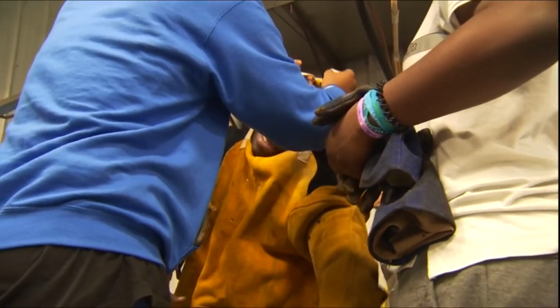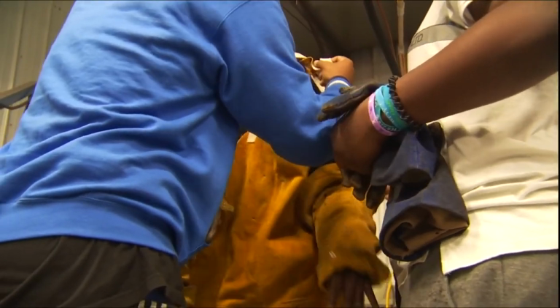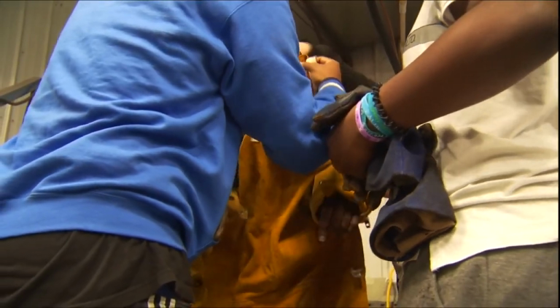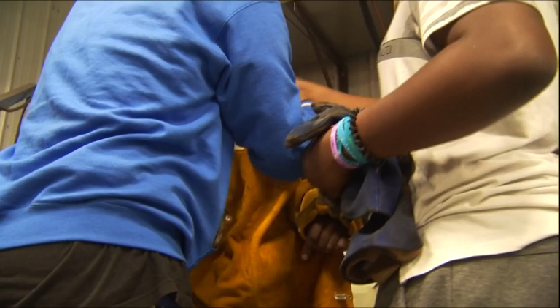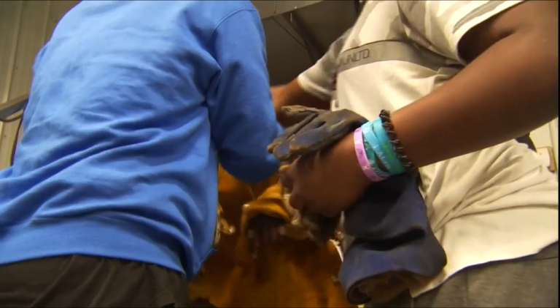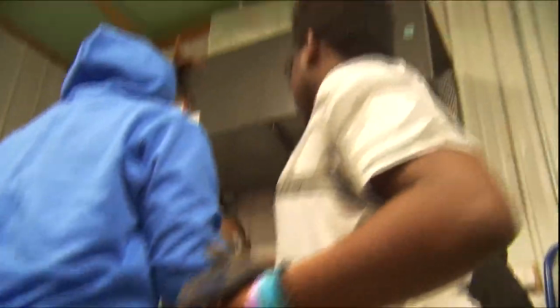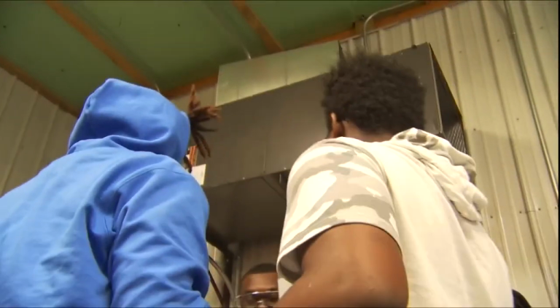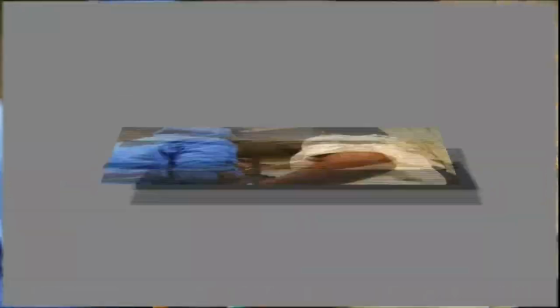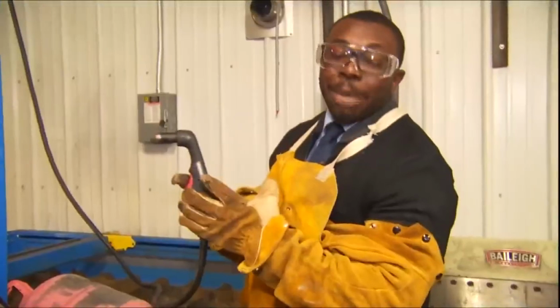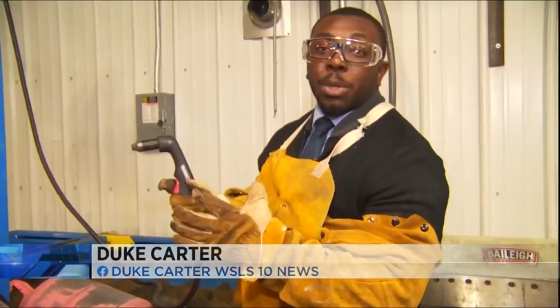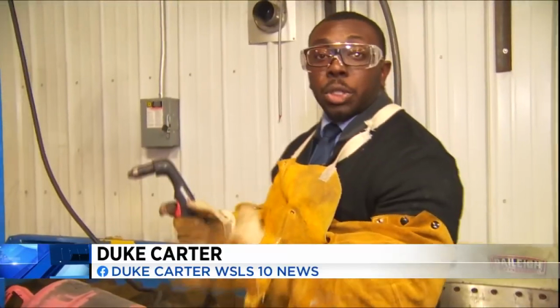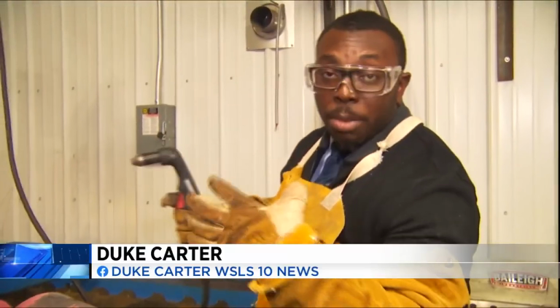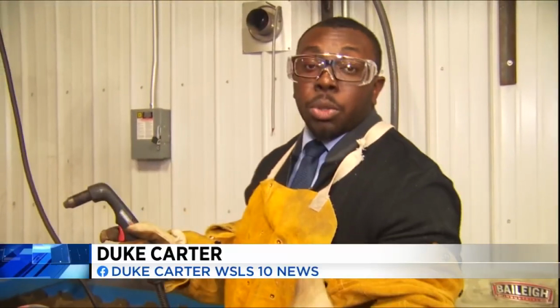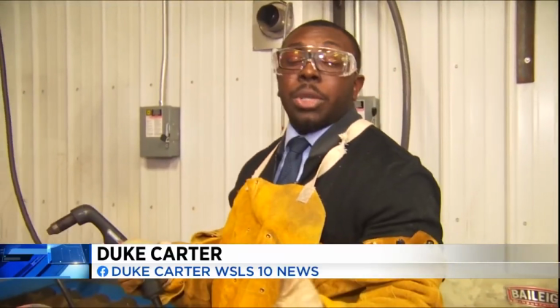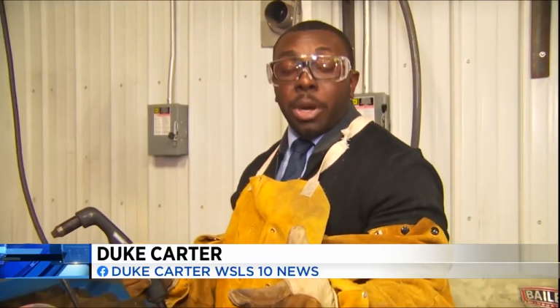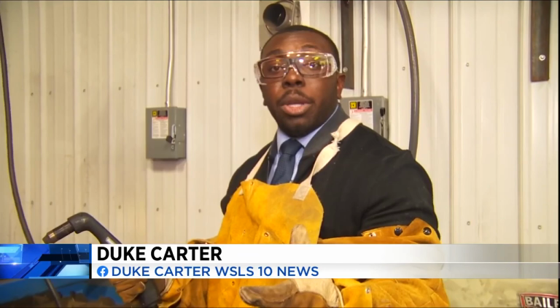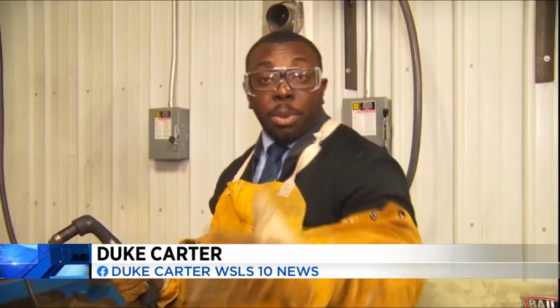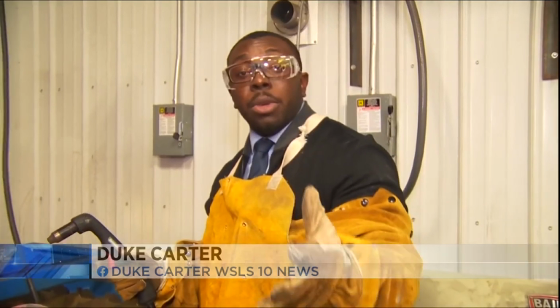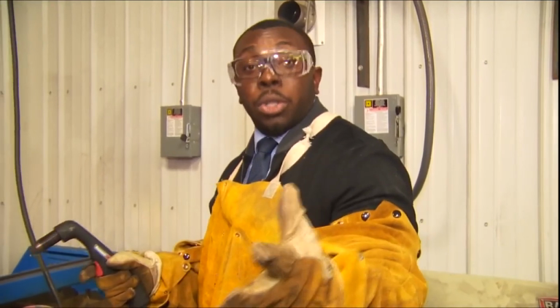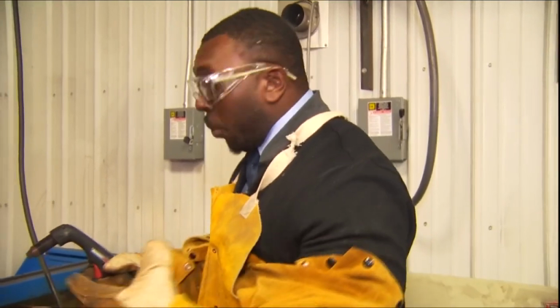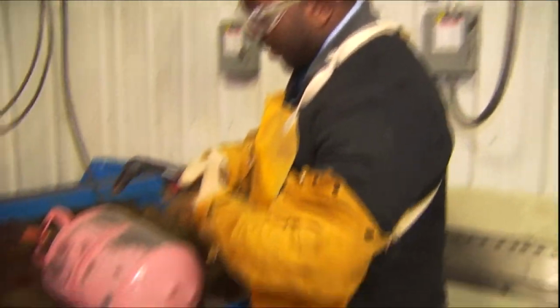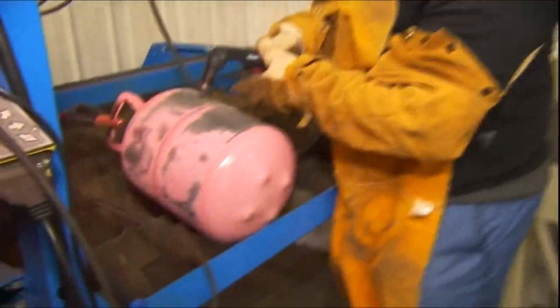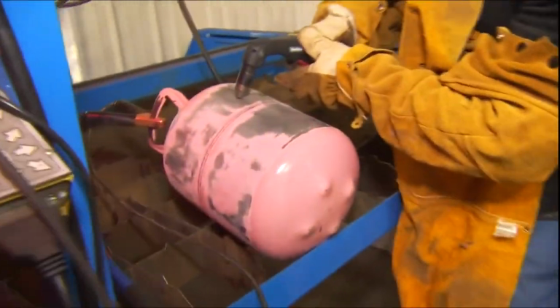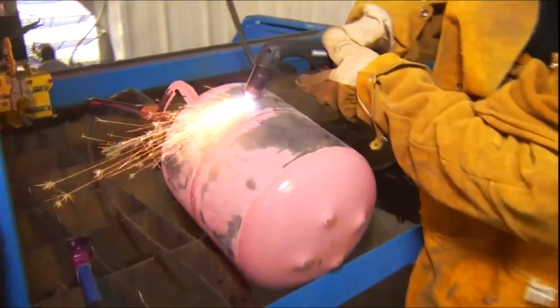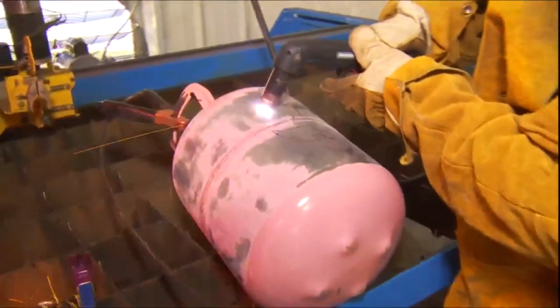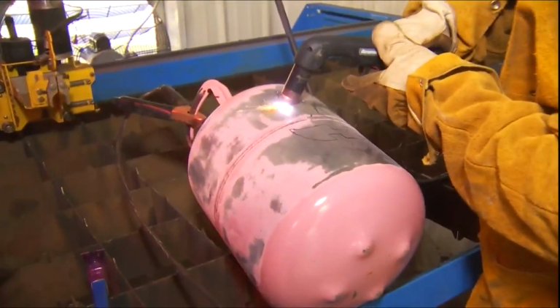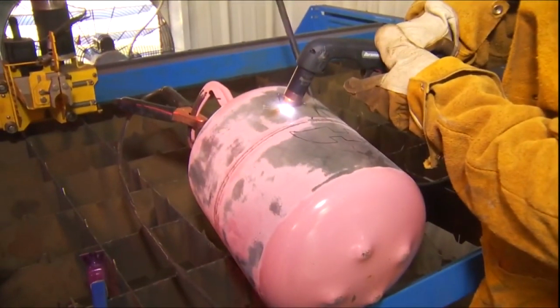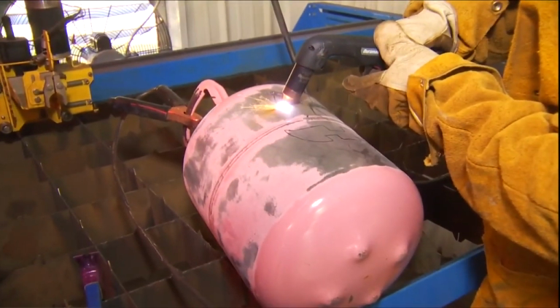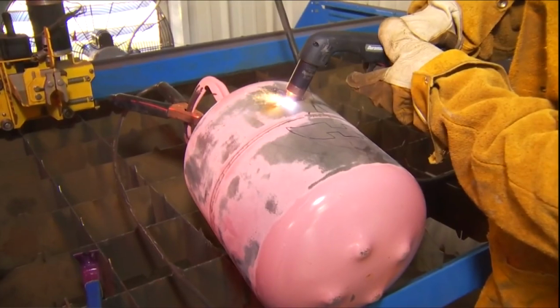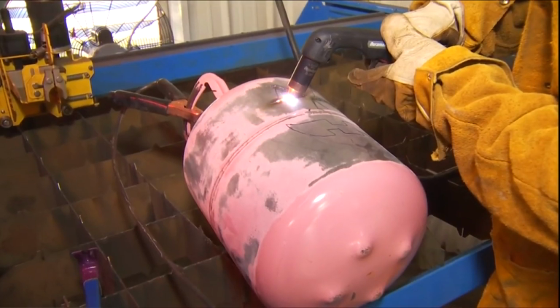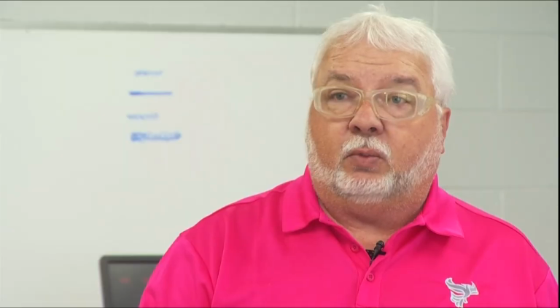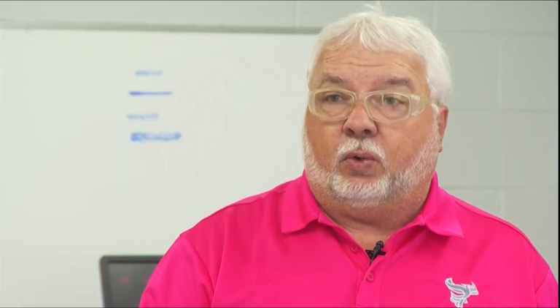We tested our luck with some of the equipment at the Career Academy. This is a plasma torch — it's one of the many tools students here at the Career Academy use to prepare them to go into the workforce. I may have to freehand with the torch.